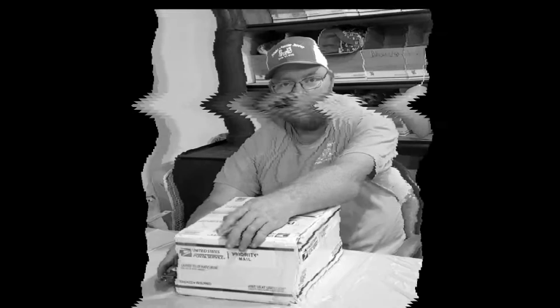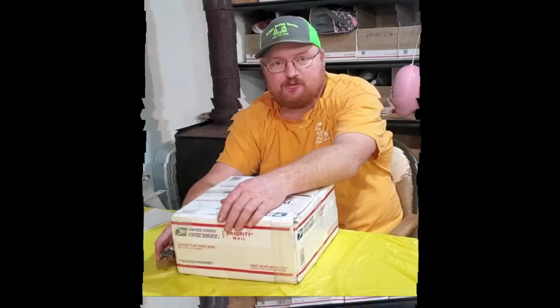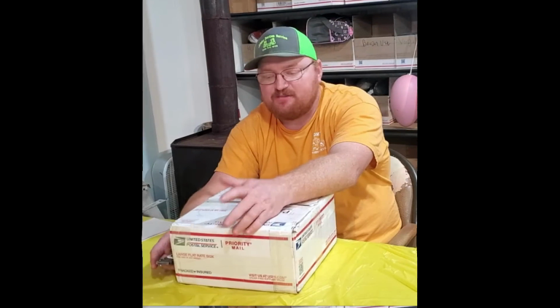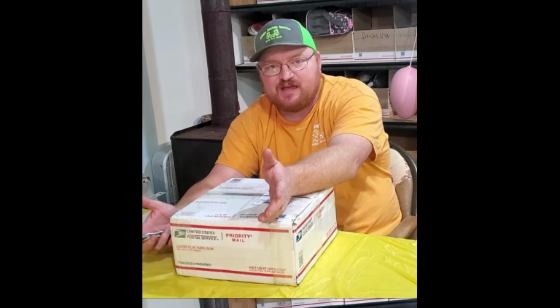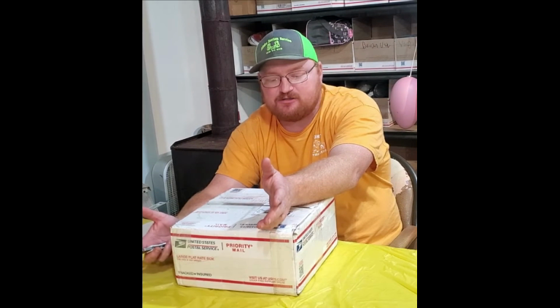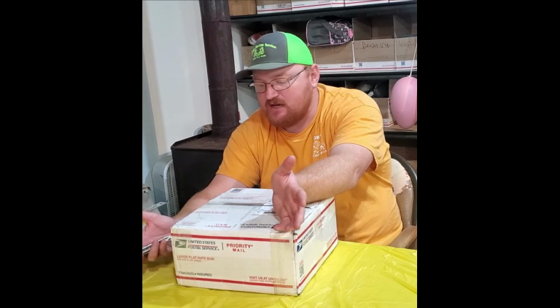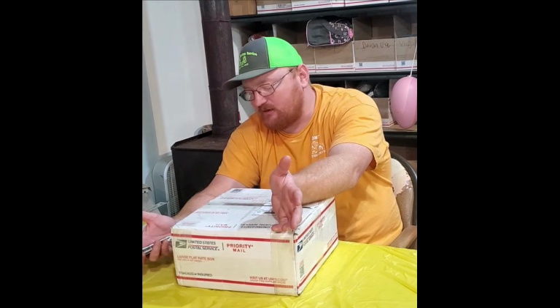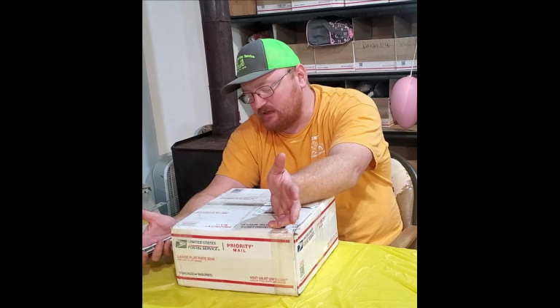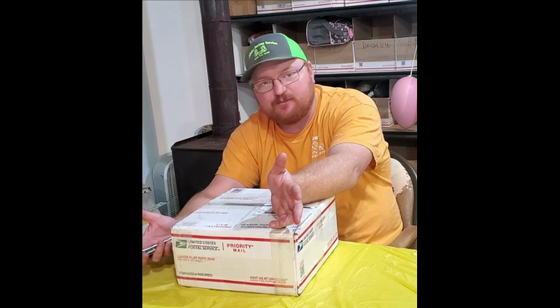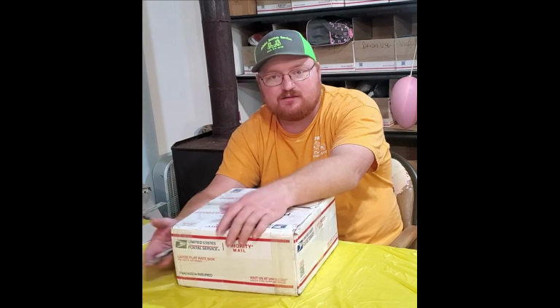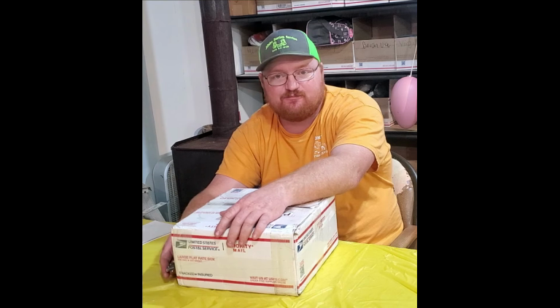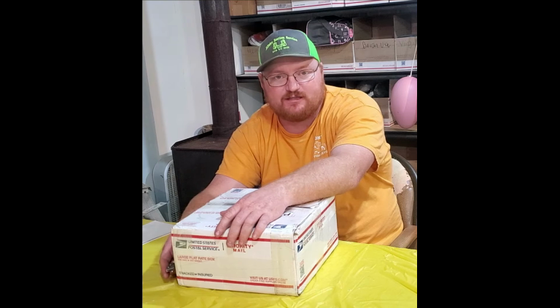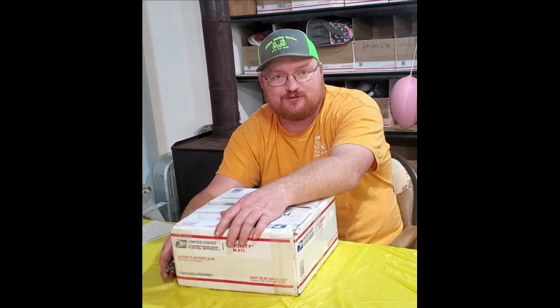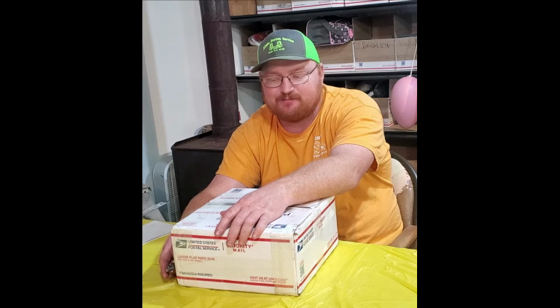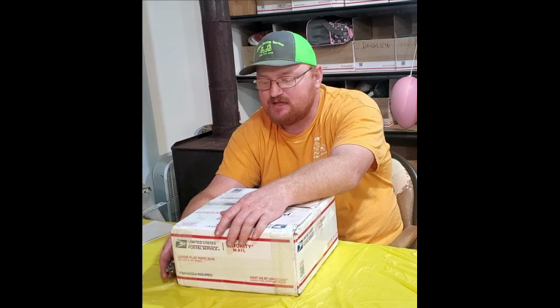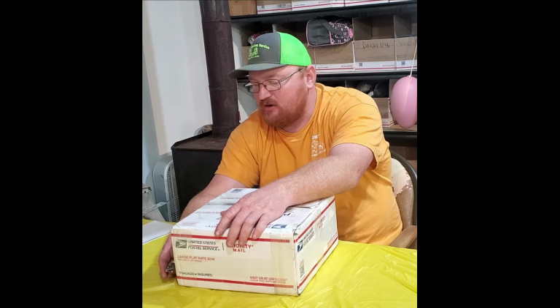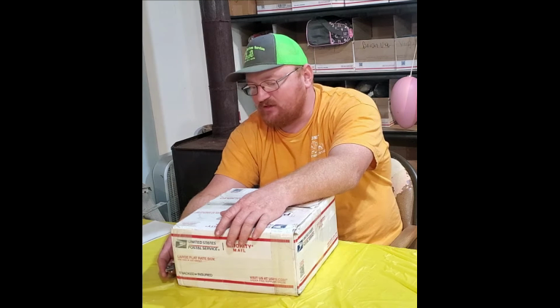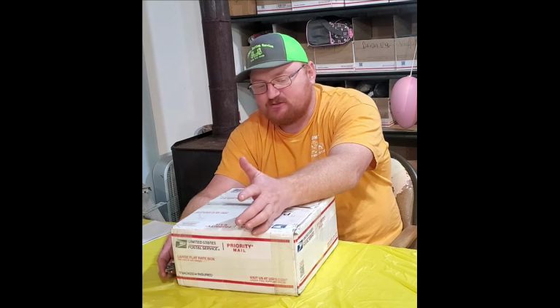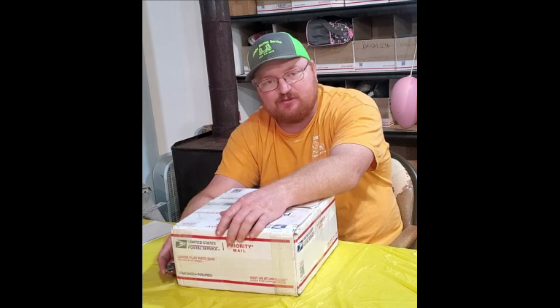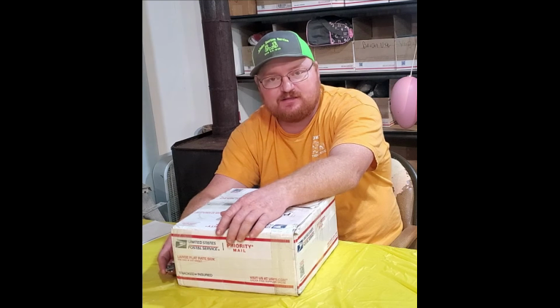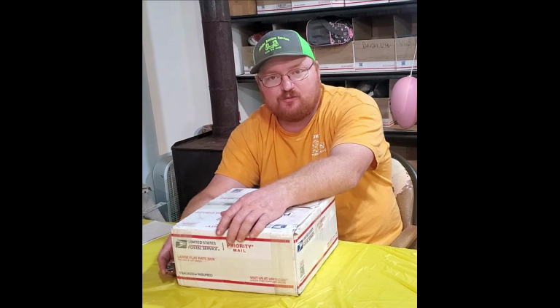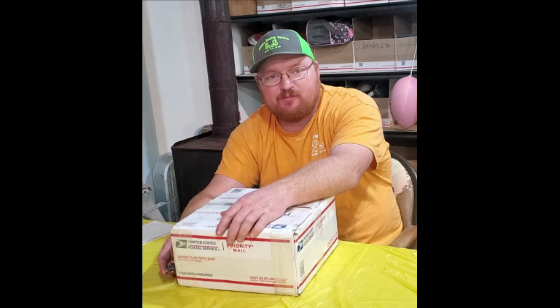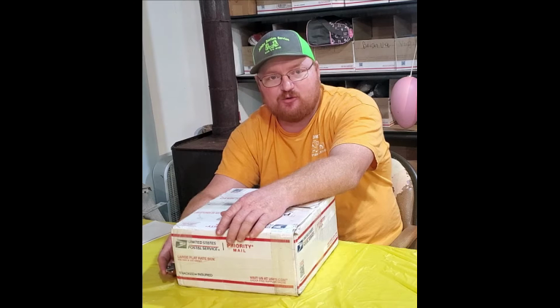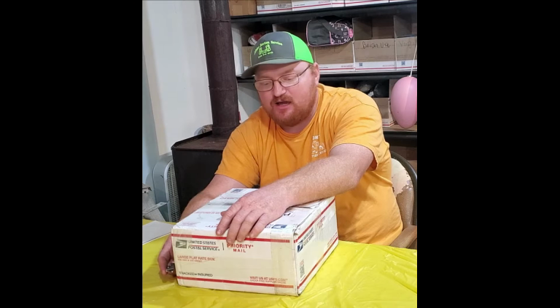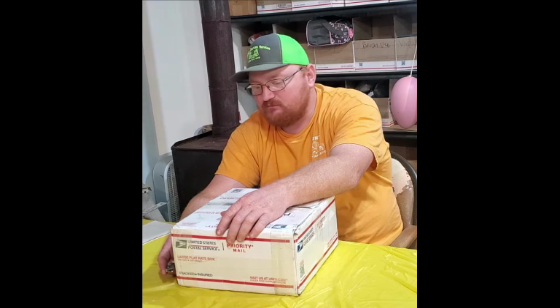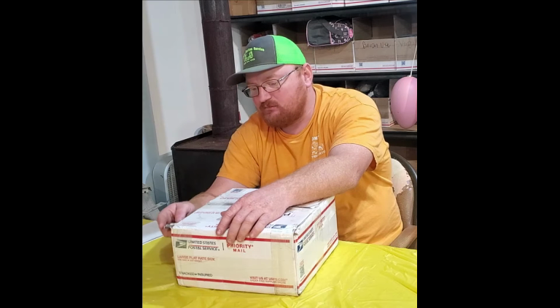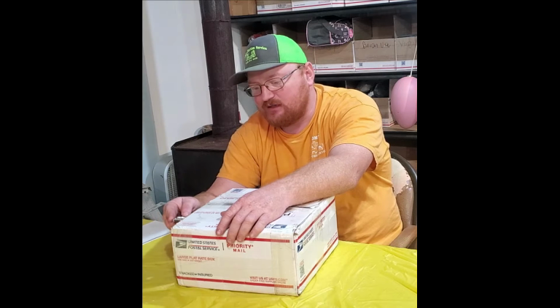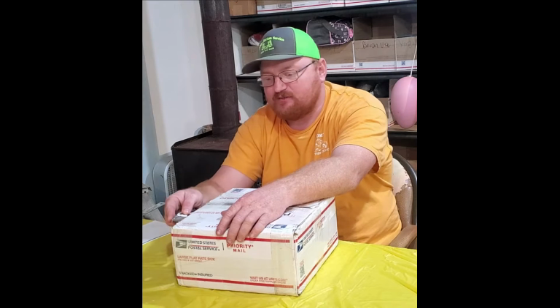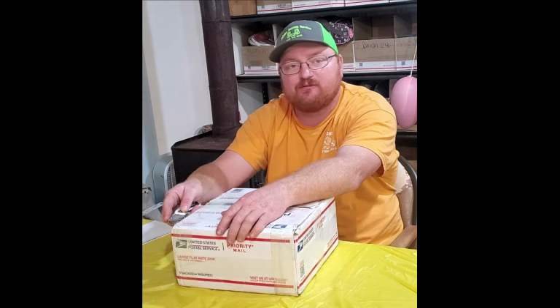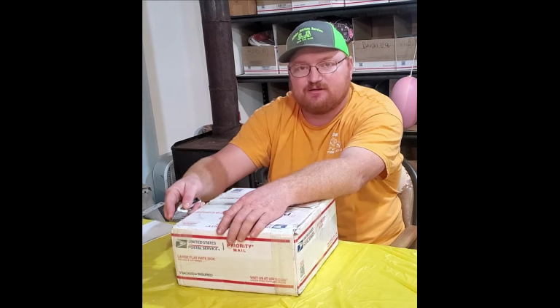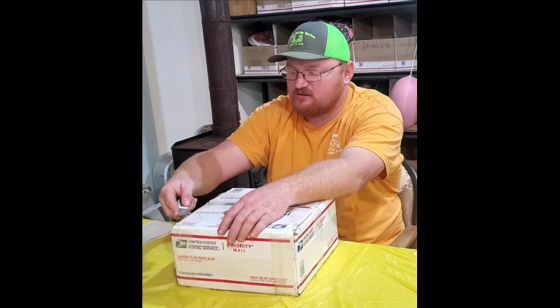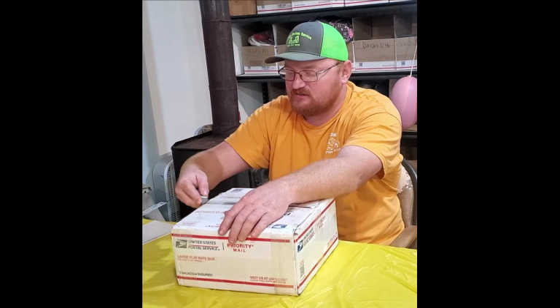Hello everybody, Rusty Admire here with Admire Oxid Service. I'm gonna unbox yet another big box of coins — a large flat rate box. We don't know what's in them; that's the way they come to us. When we open them up, we have the invoice on top, and at the end of the video we'll reveal how much this box cost us.